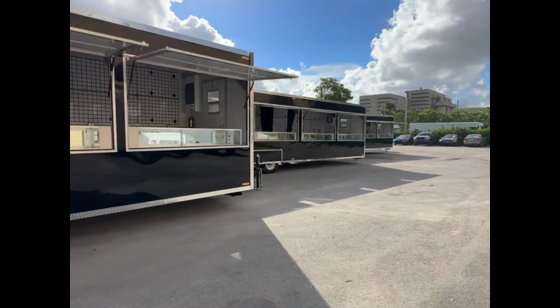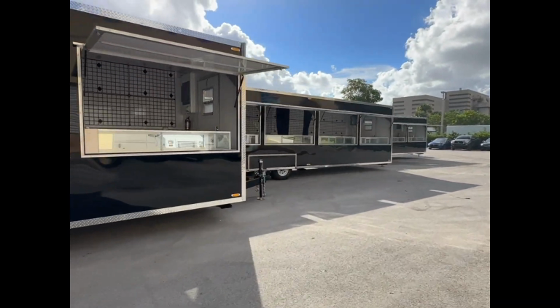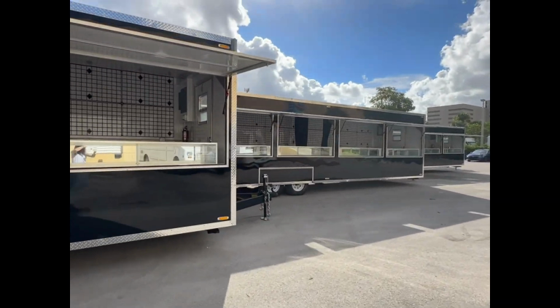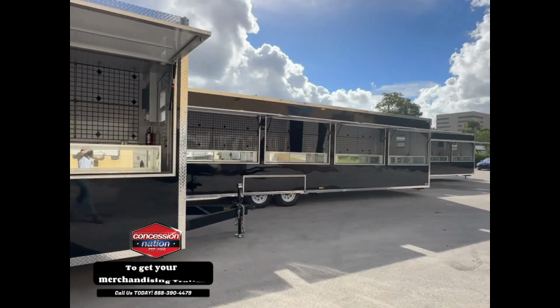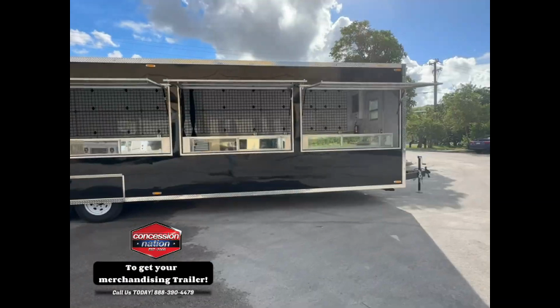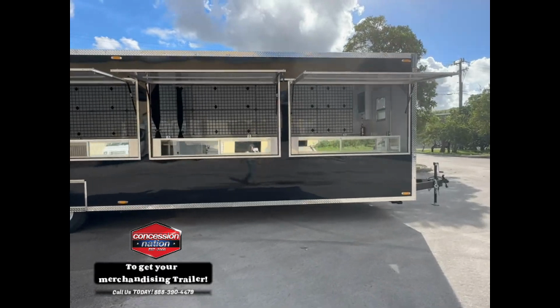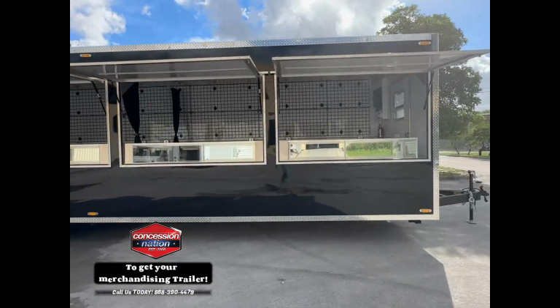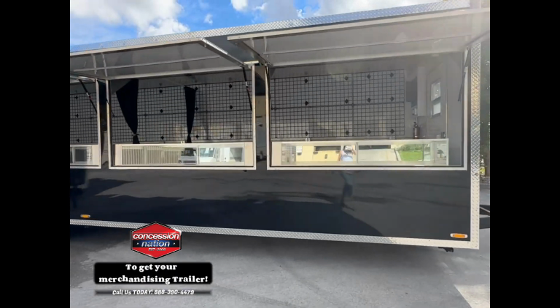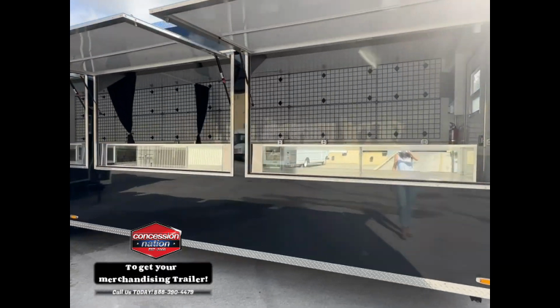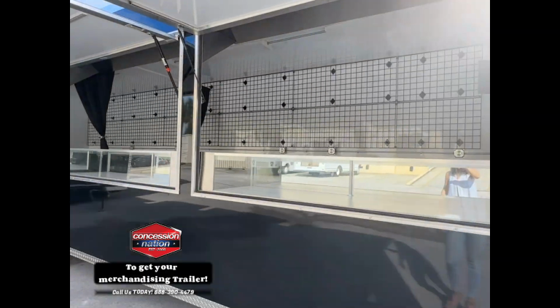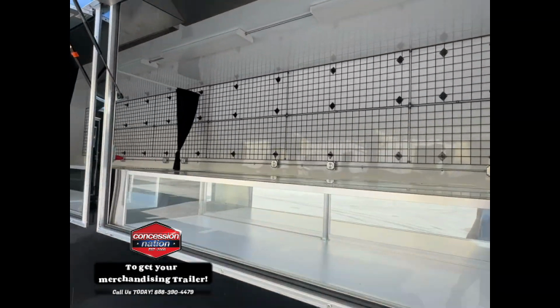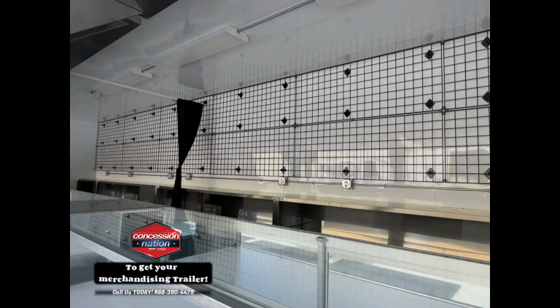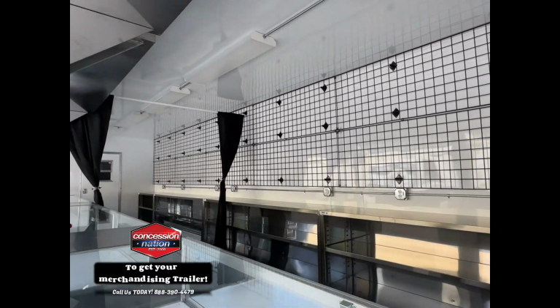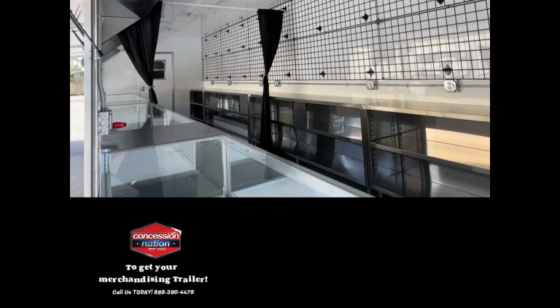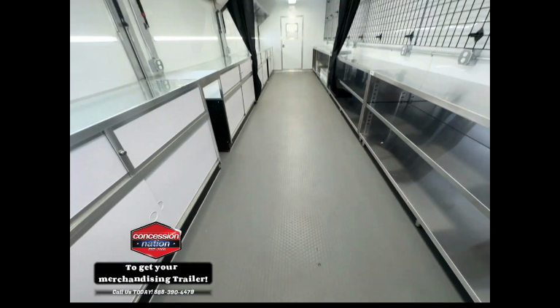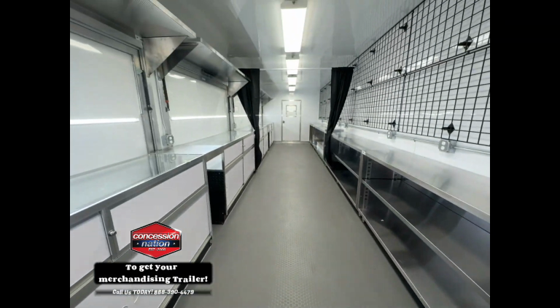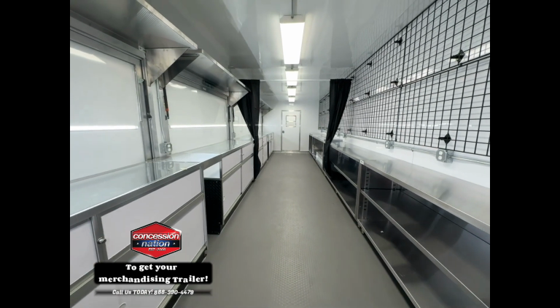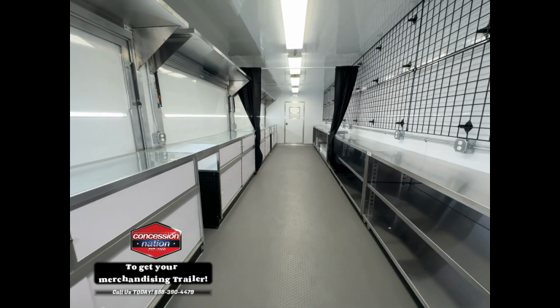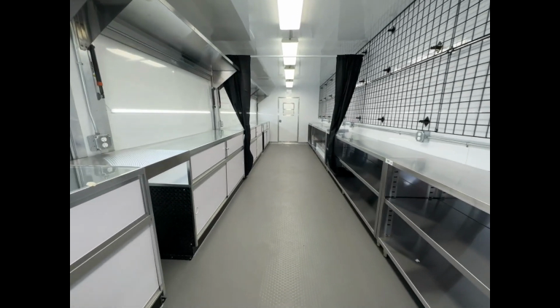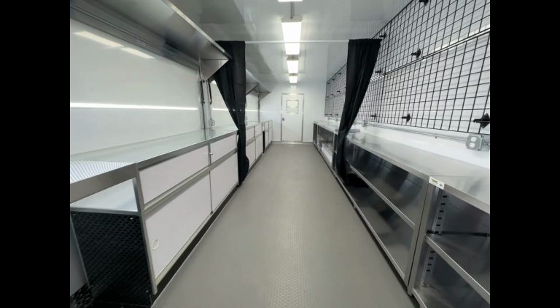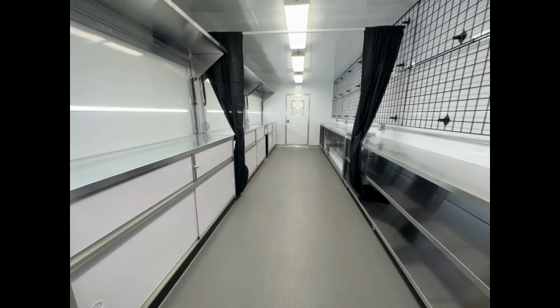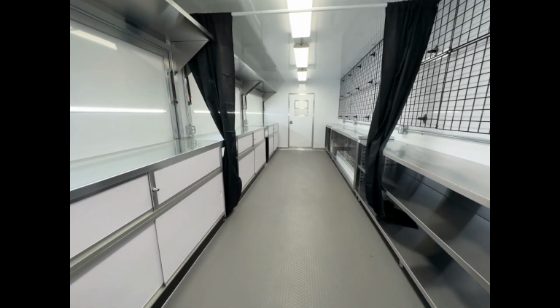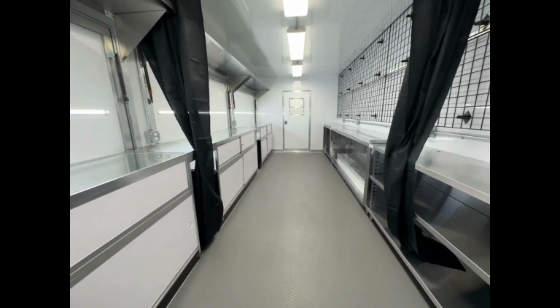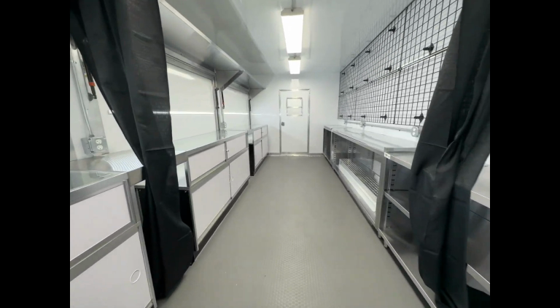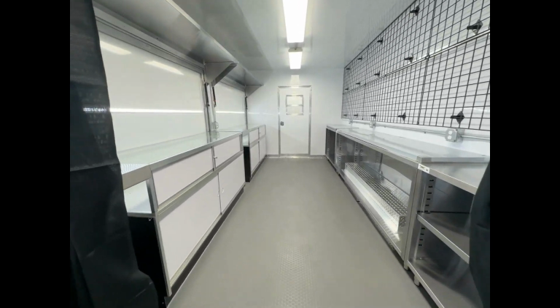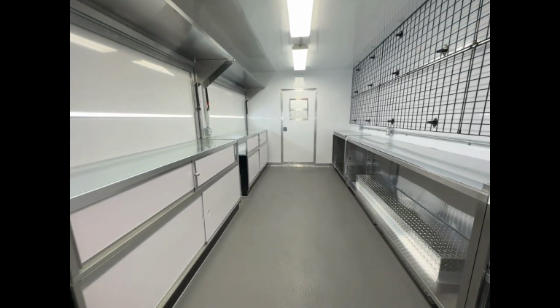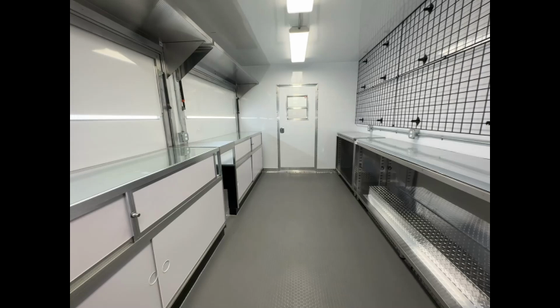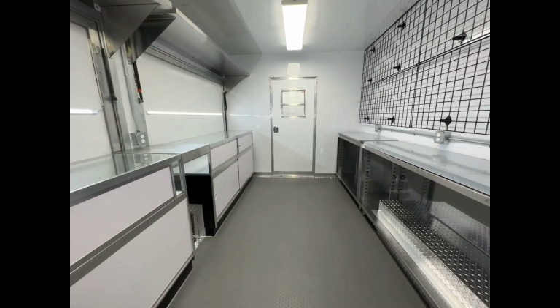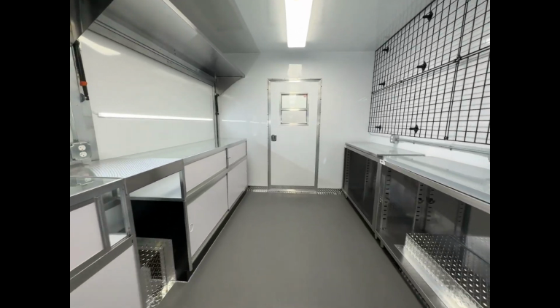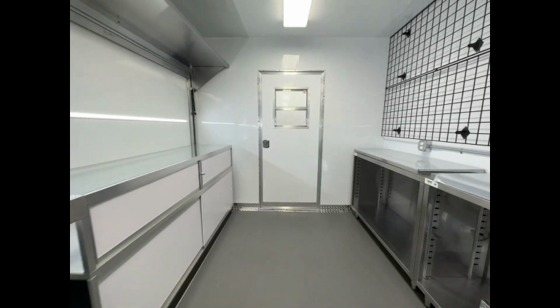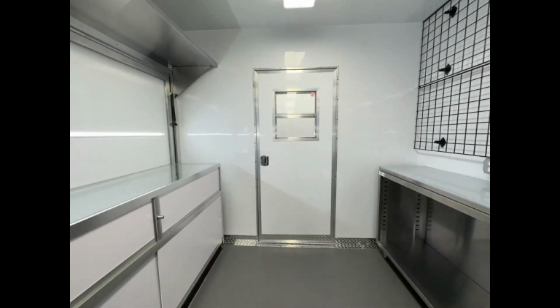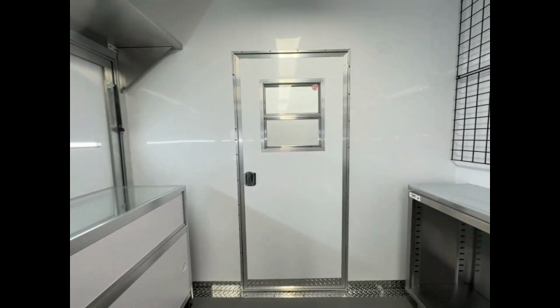With these merchandising trailers, they get to sell their products all around the stadium. Let's check out the inside, with display cases, steel dish cabinets, as well as grid wall panels, along with a storage space in the rear.